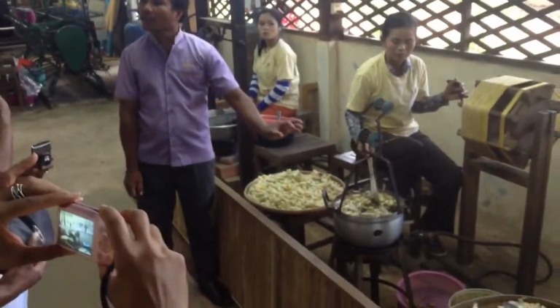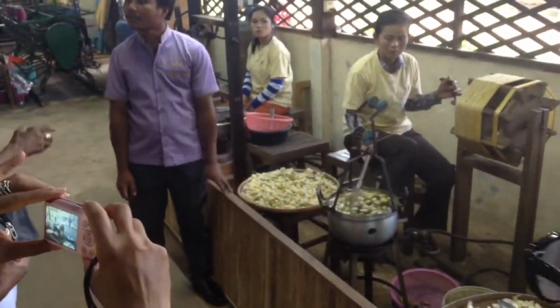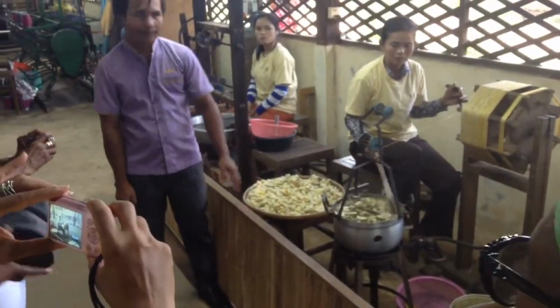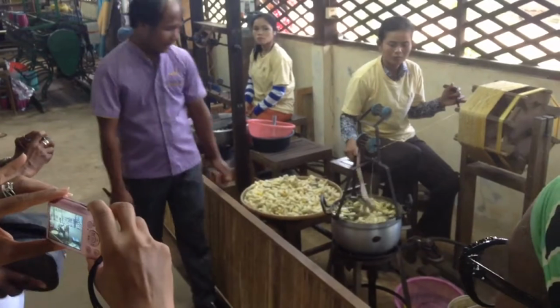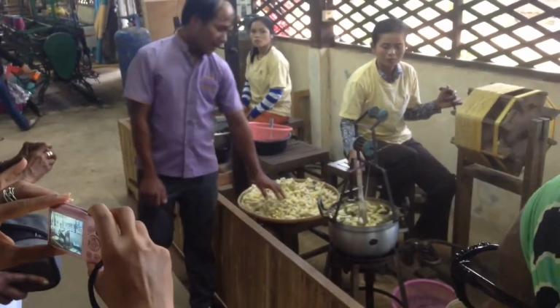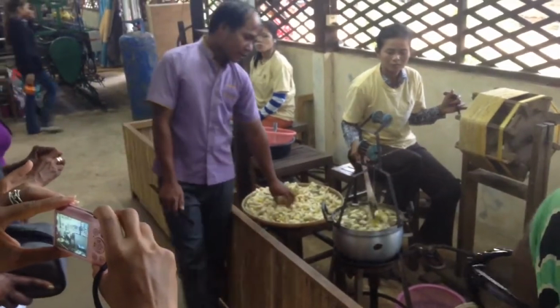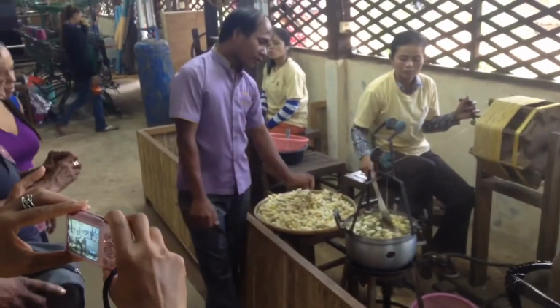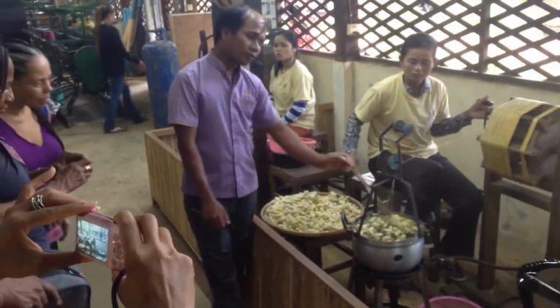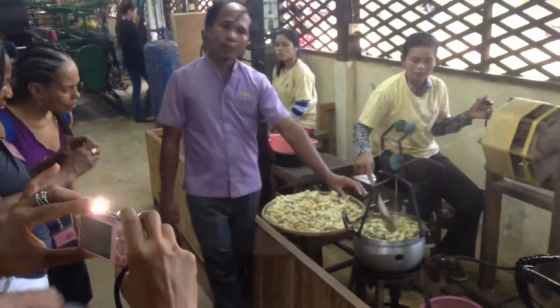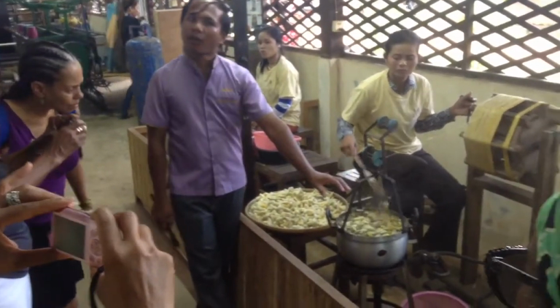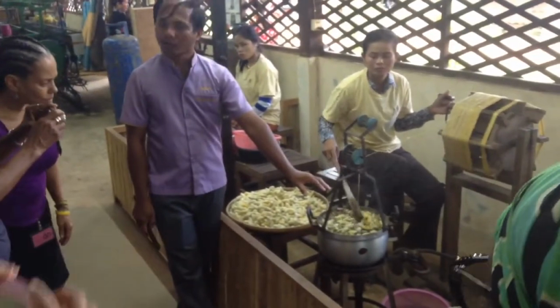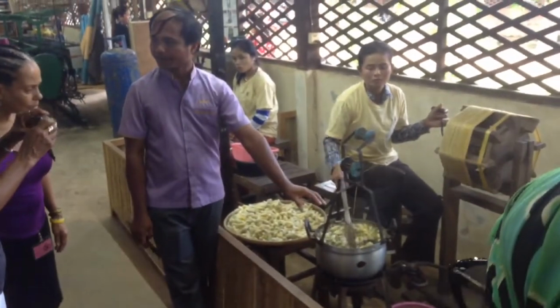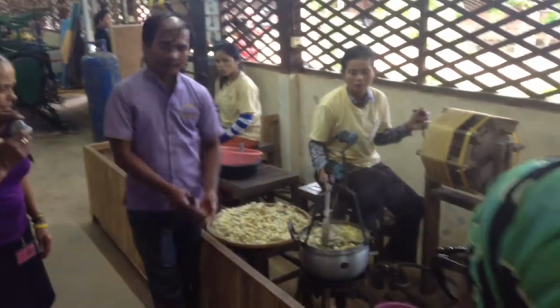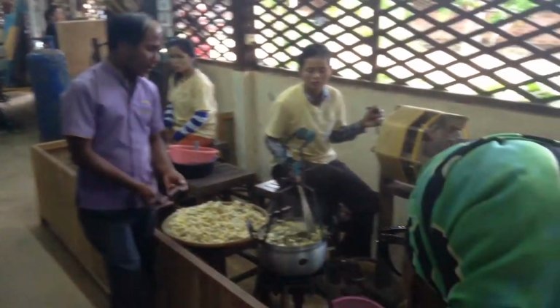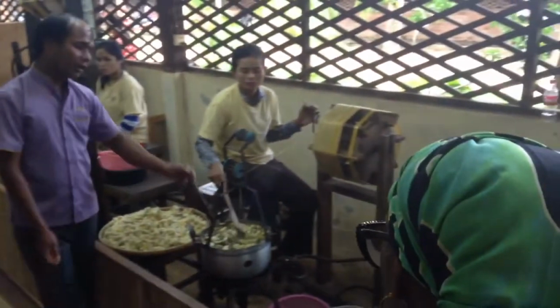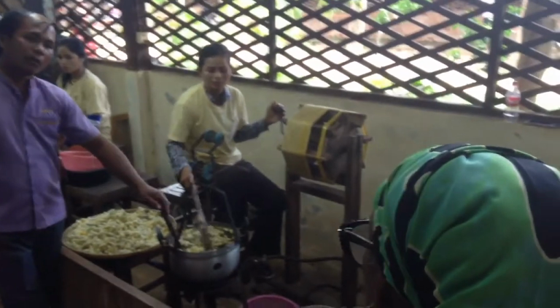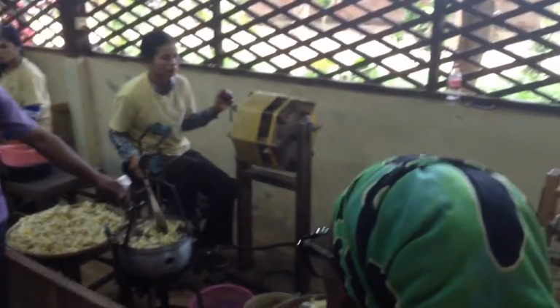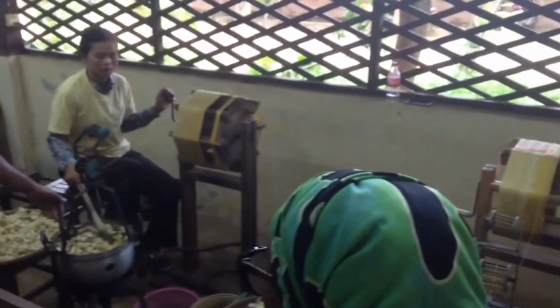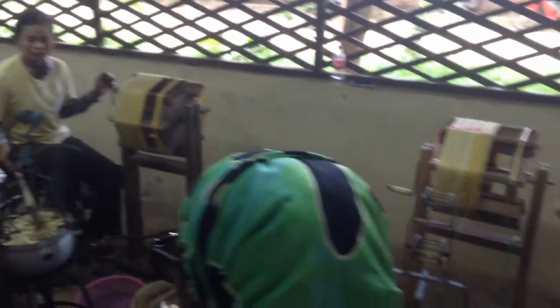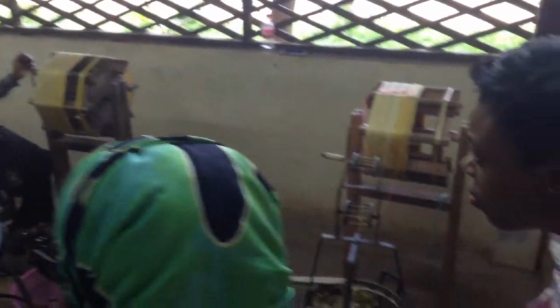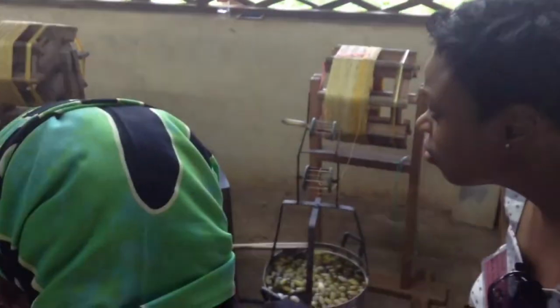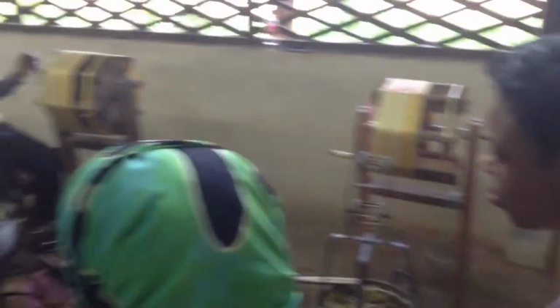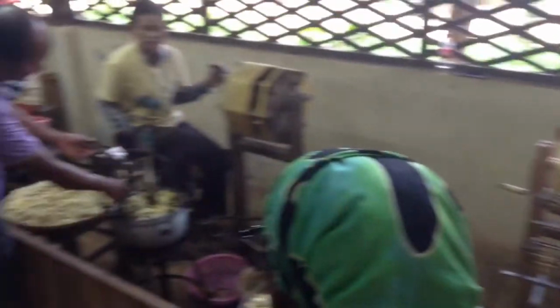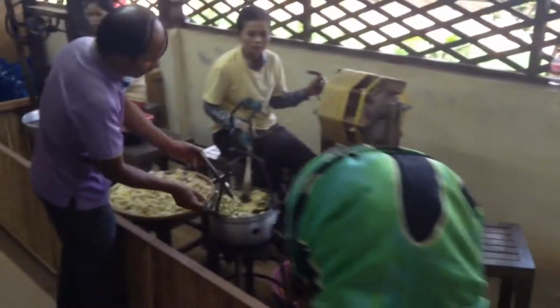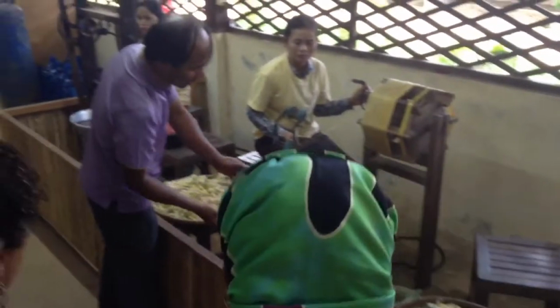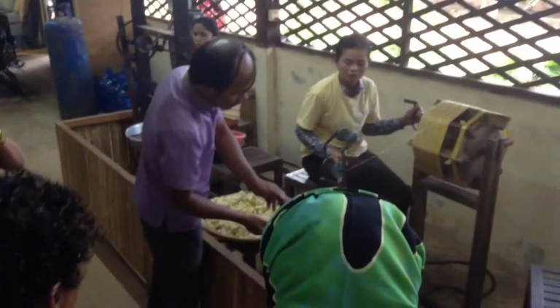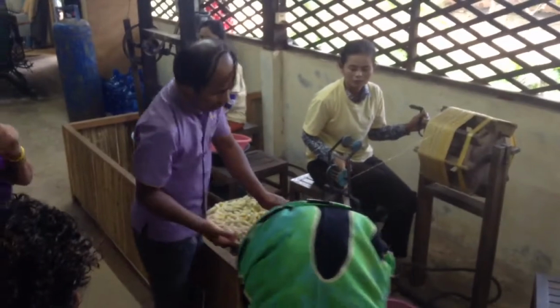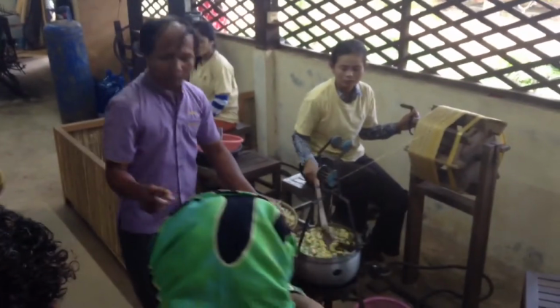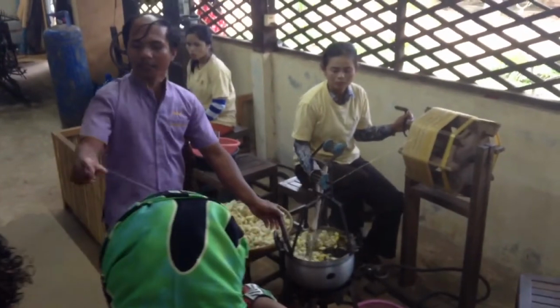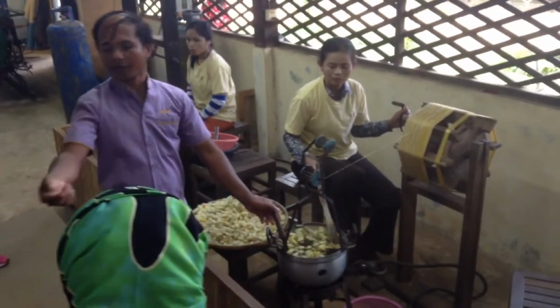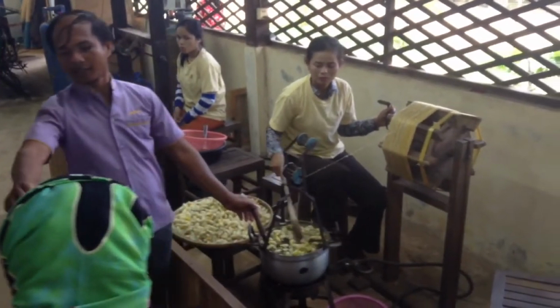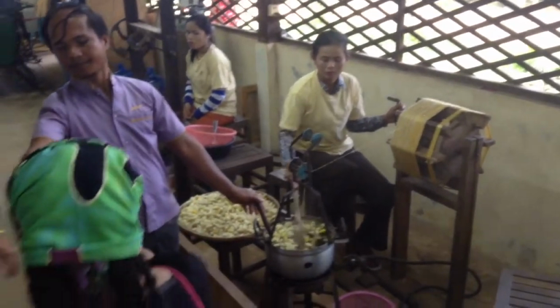The tour guide has shown us how to remove the silk from the silkworm cocoons. It is a delicate process — you have to boil it and utilize a wooden tool to gently pull the silk off of the cocoons.